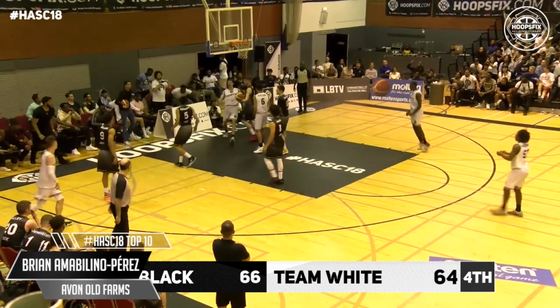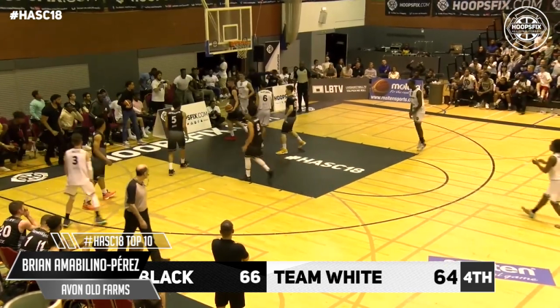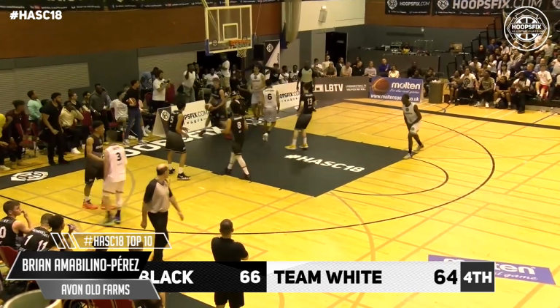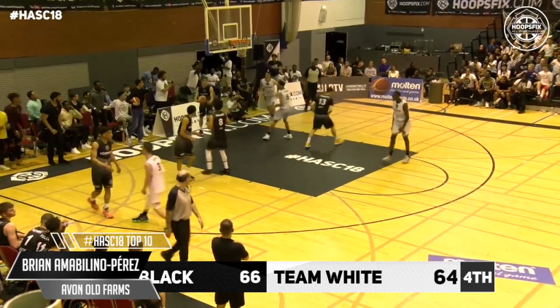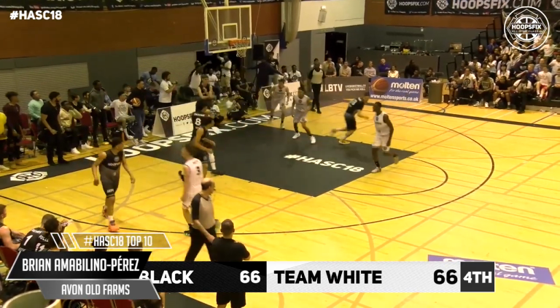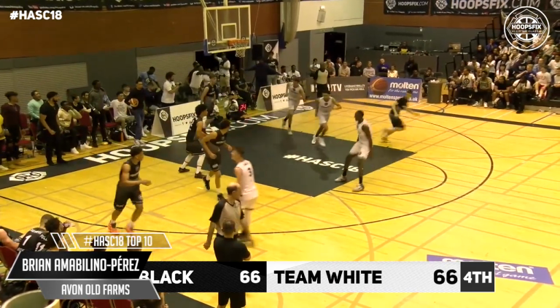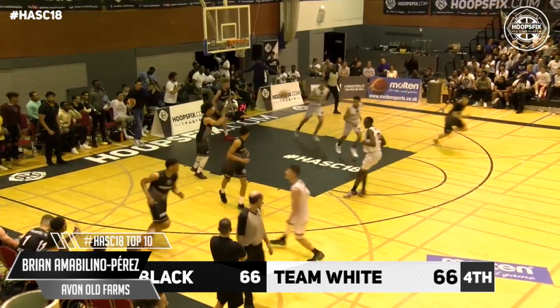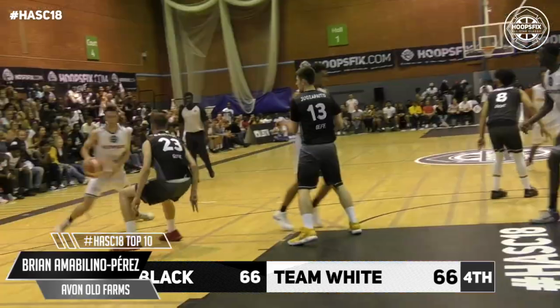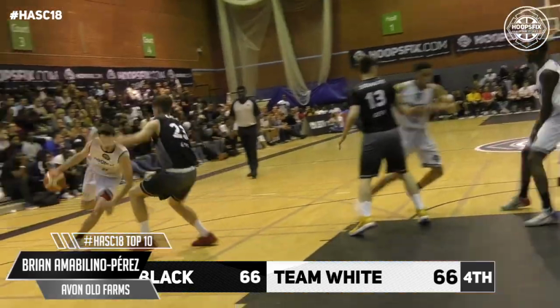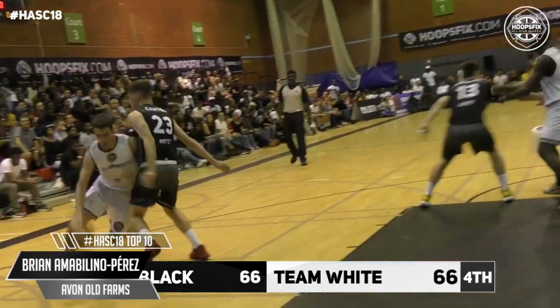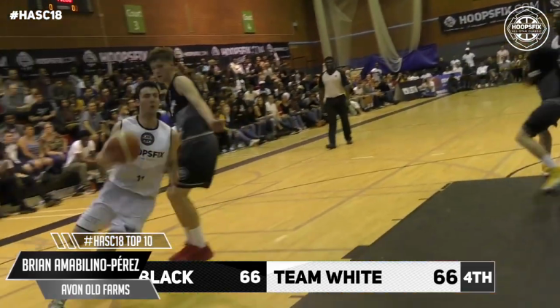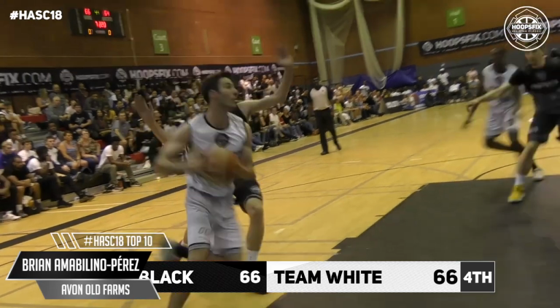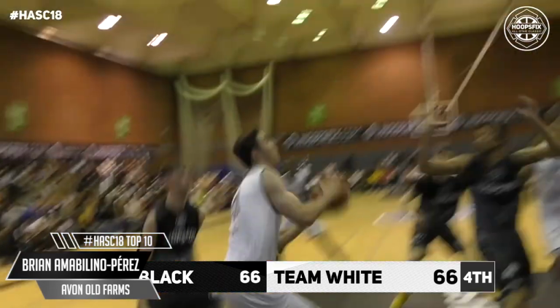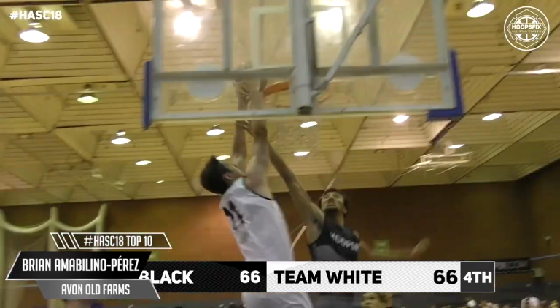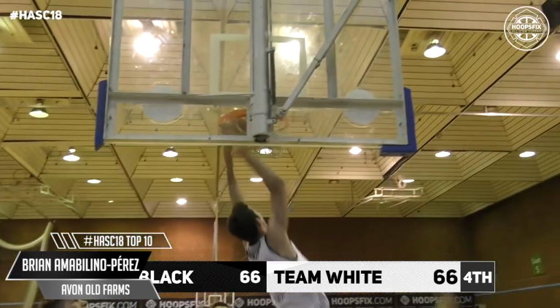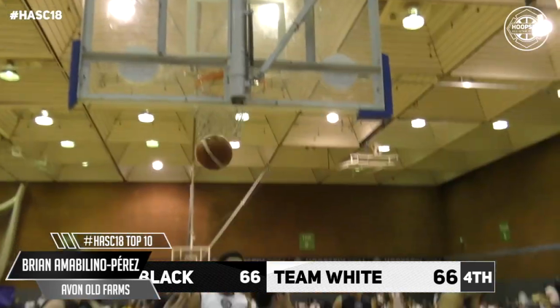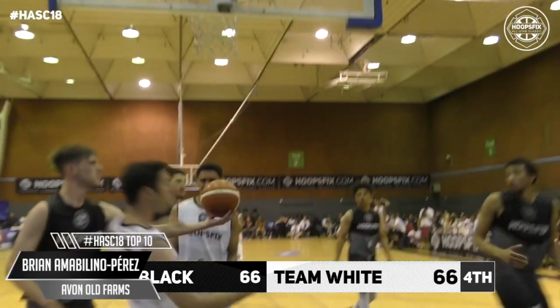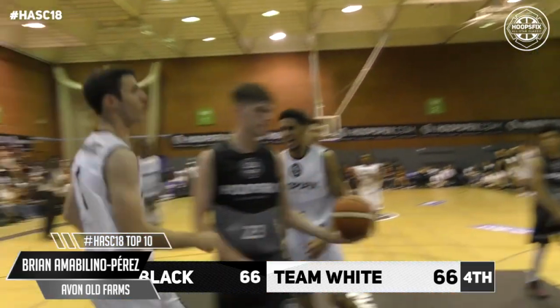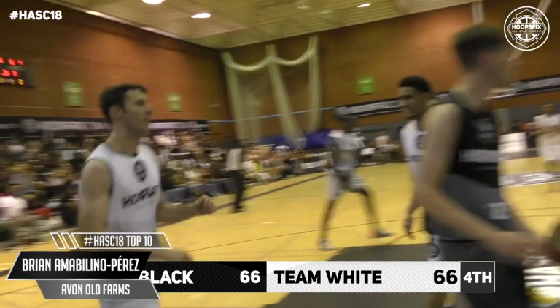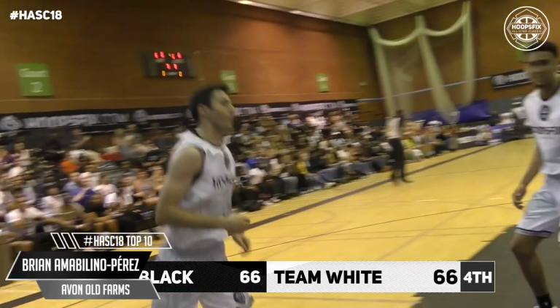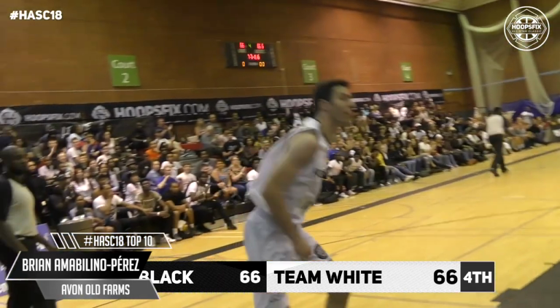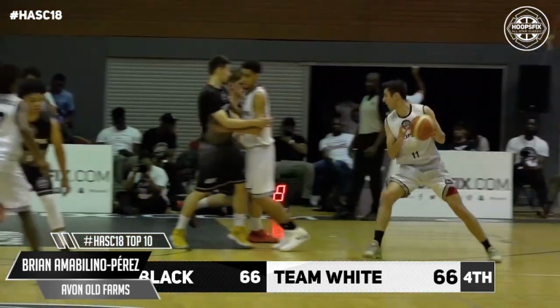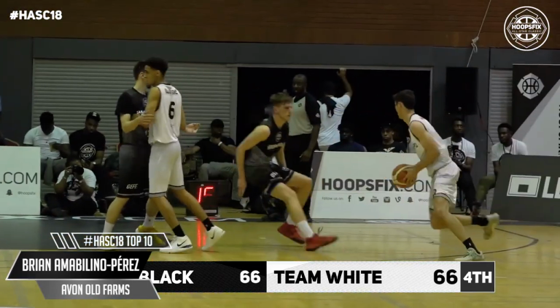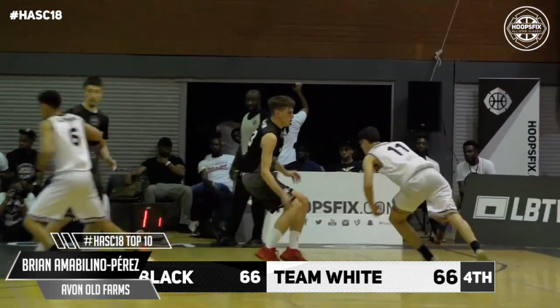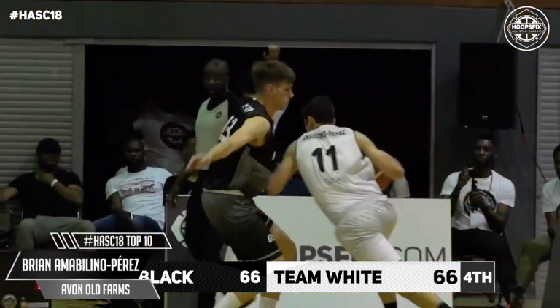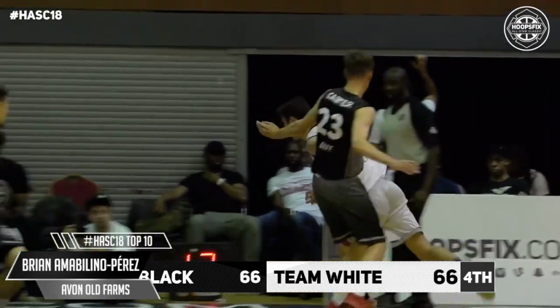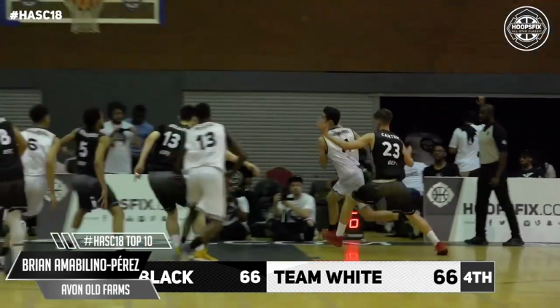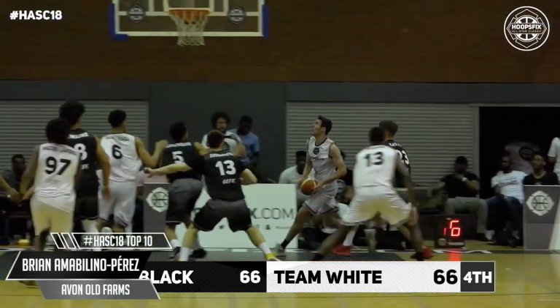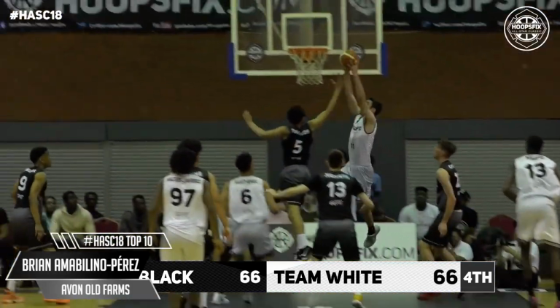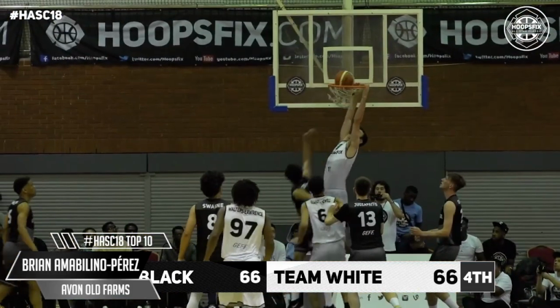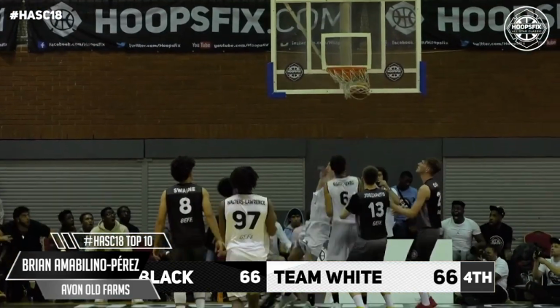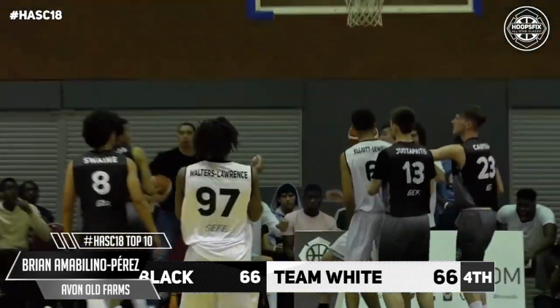Adebayo Perez! Where did that come from? And the crossover! The foul is called, no basket.